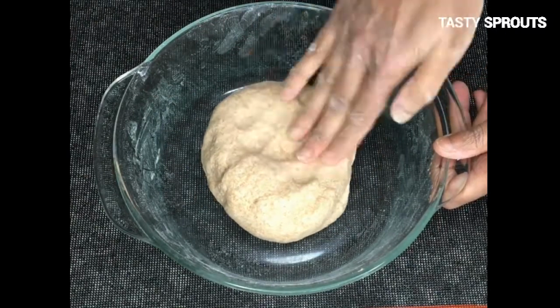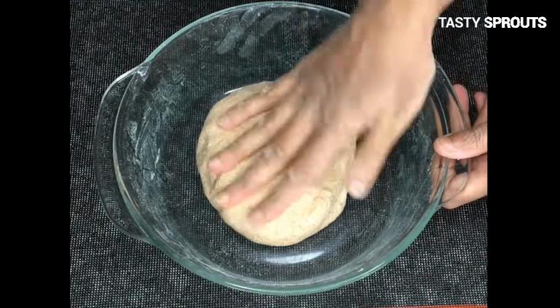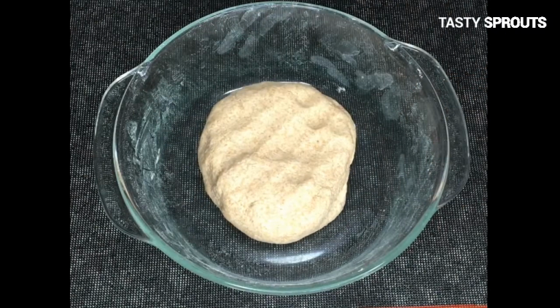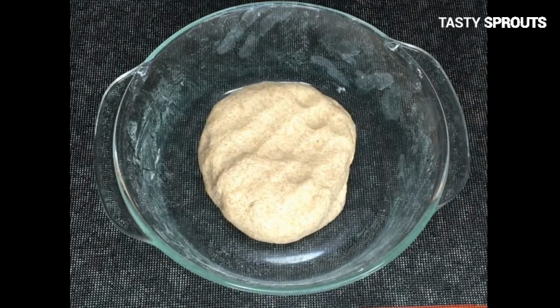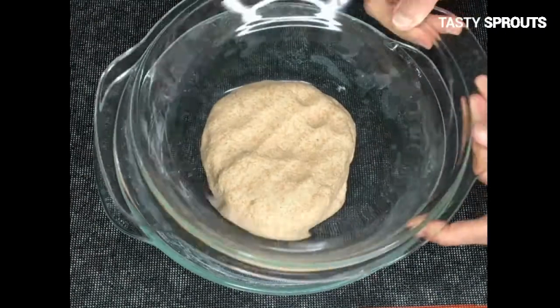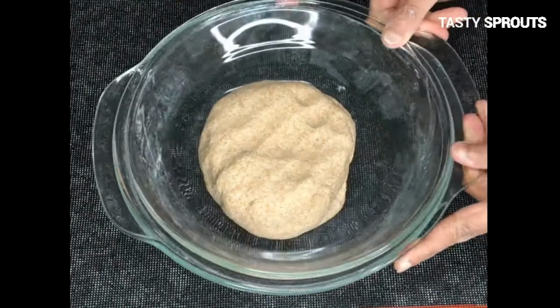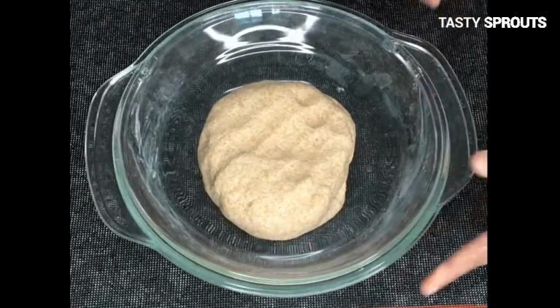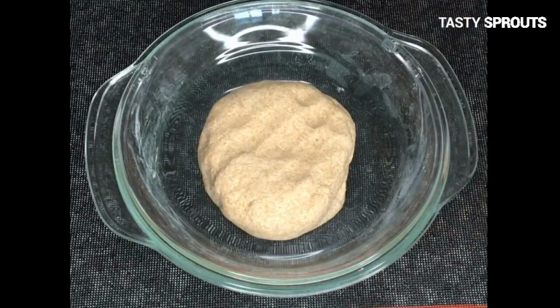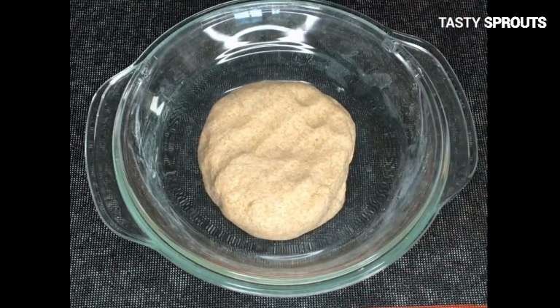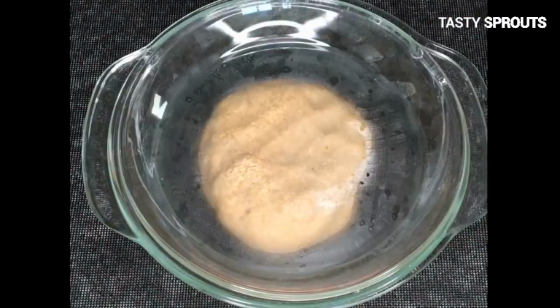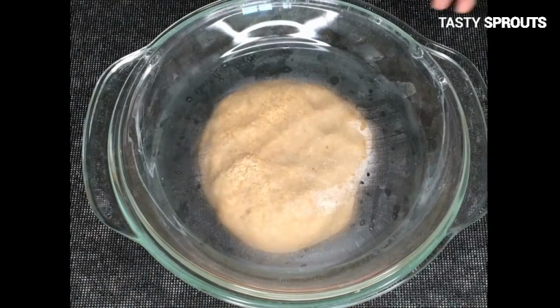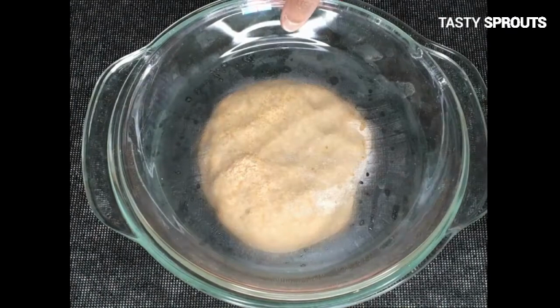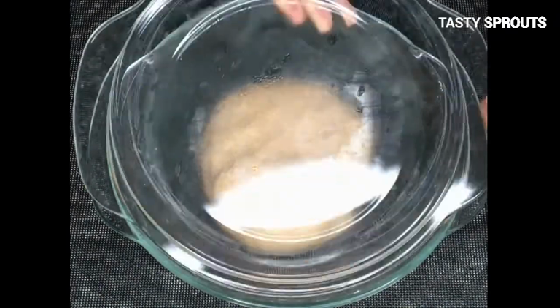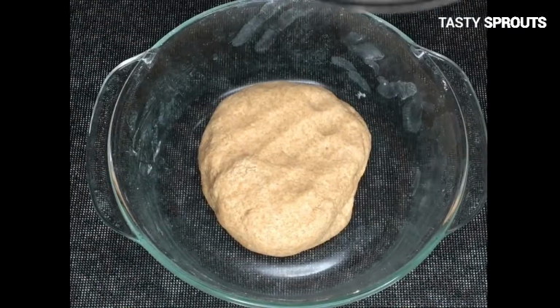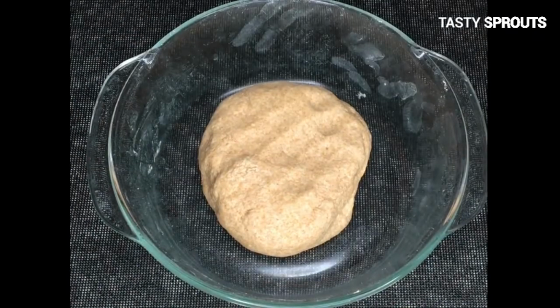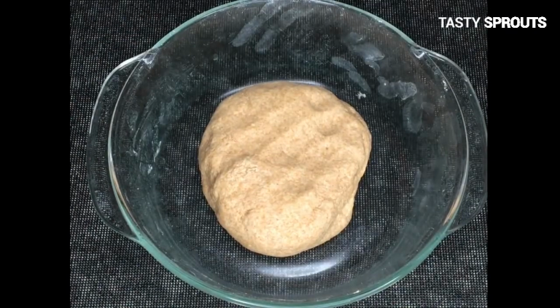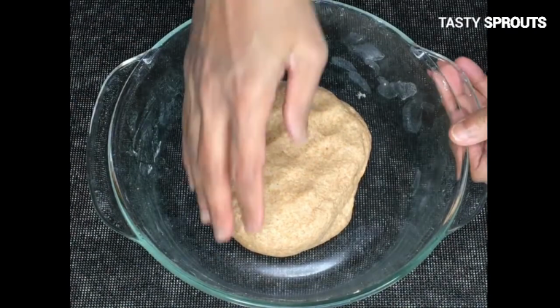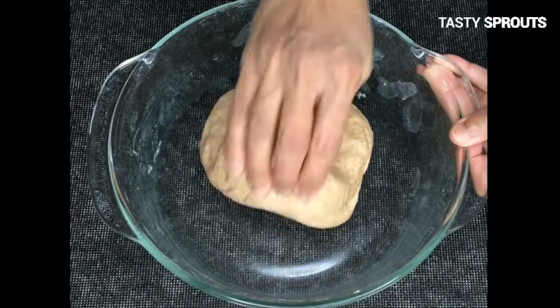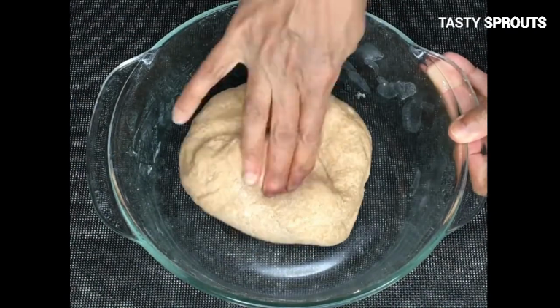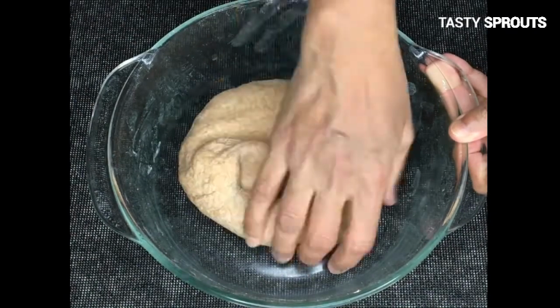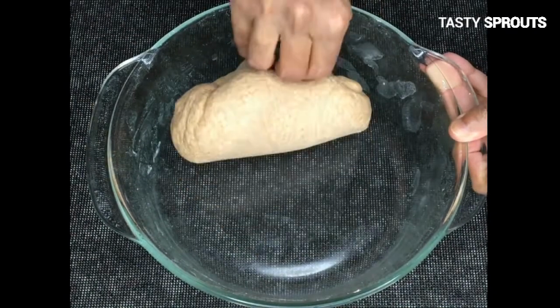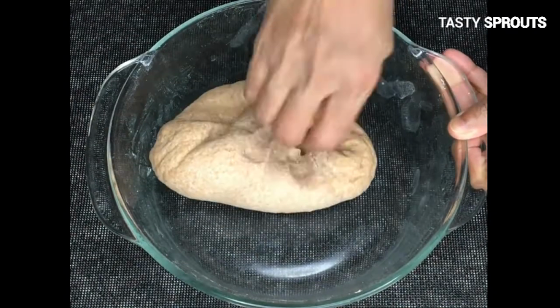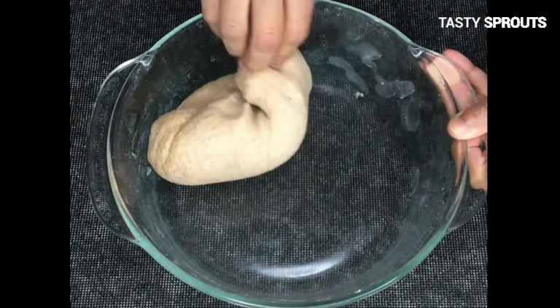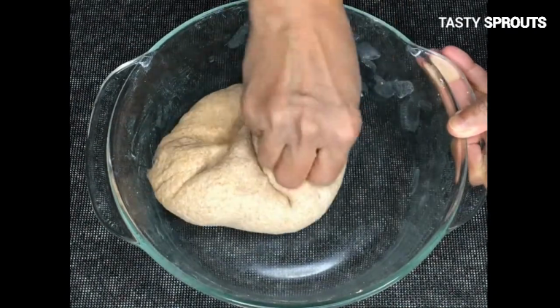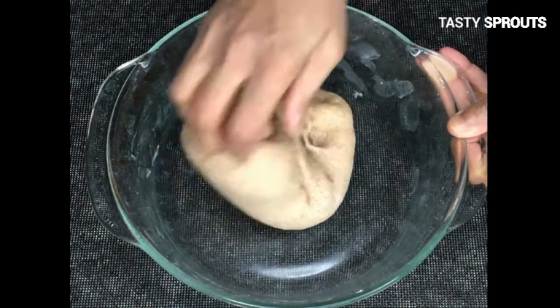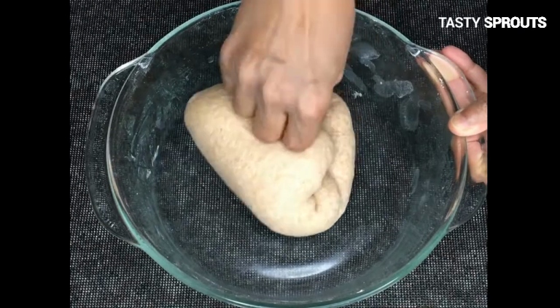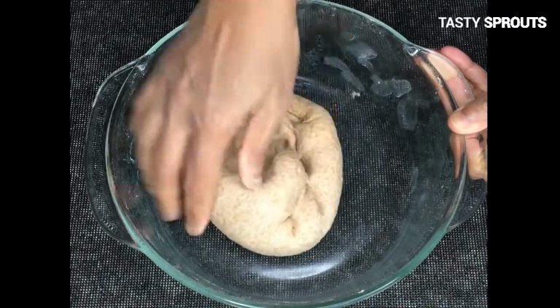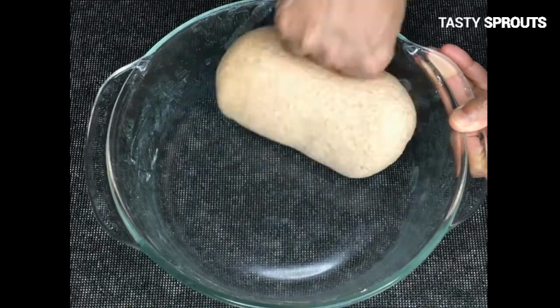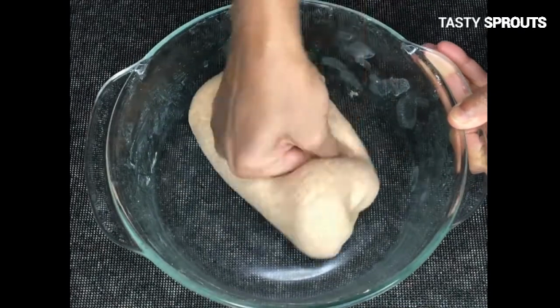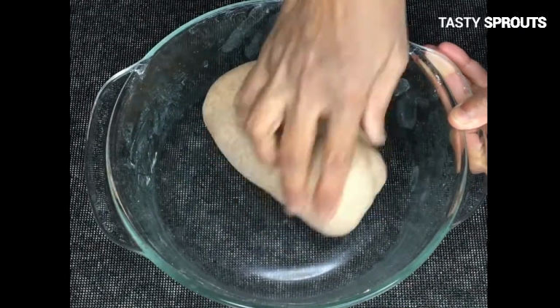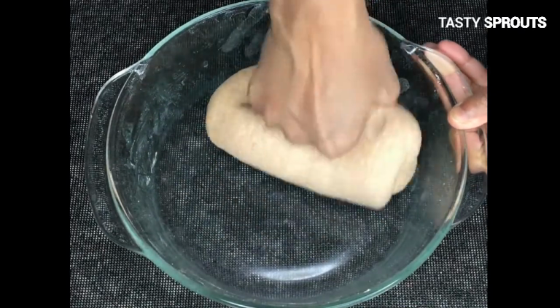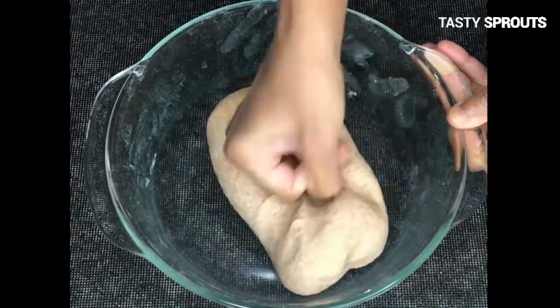When kneading is completed, cover the bowl and let the dough rest for 20 to 30 minutes. Then gently knead the dough again.